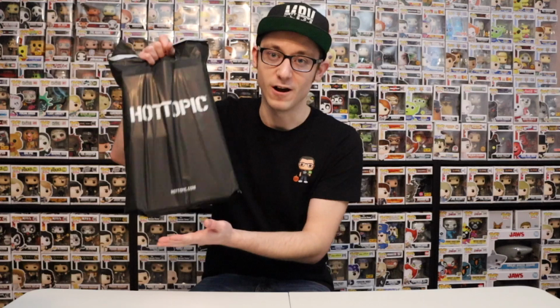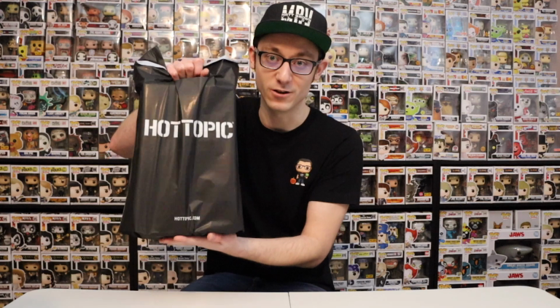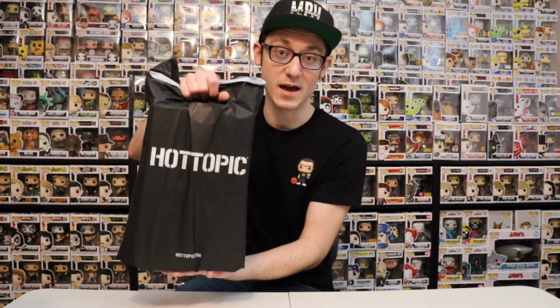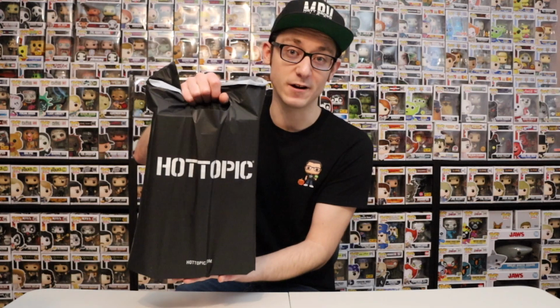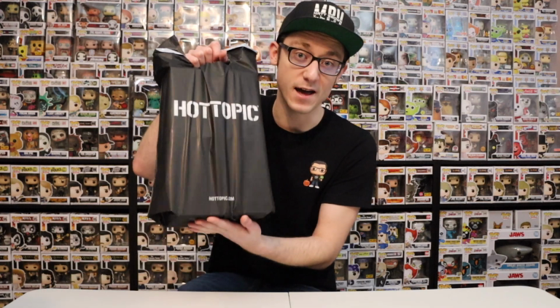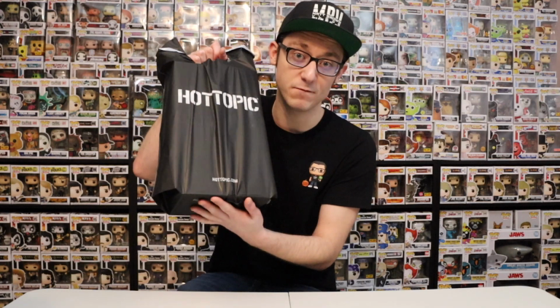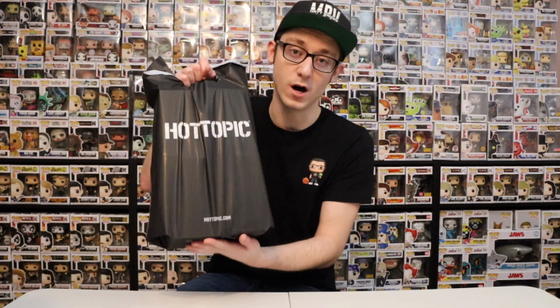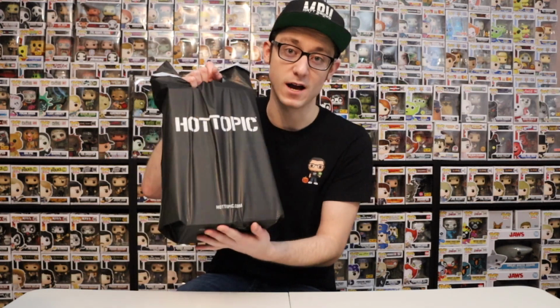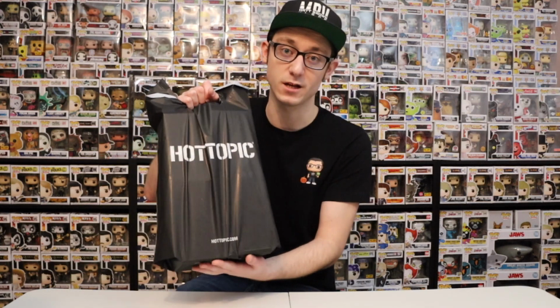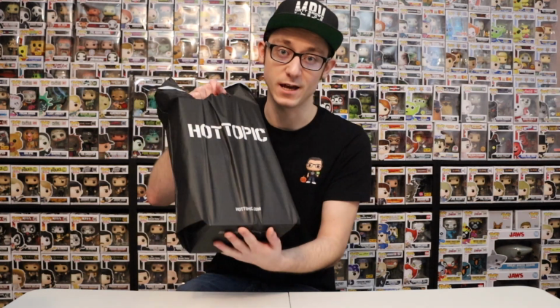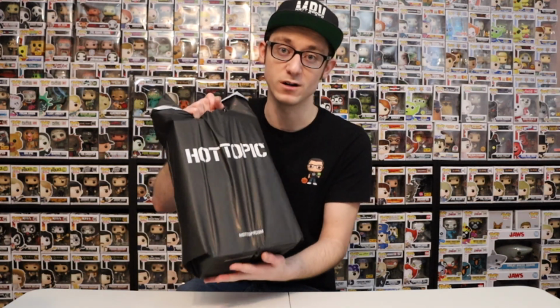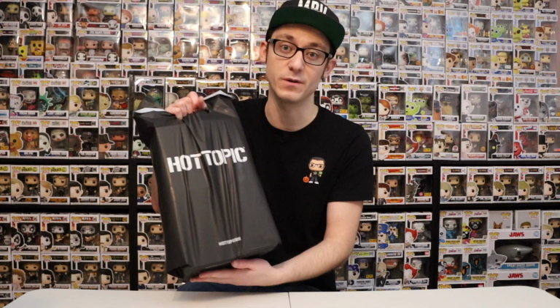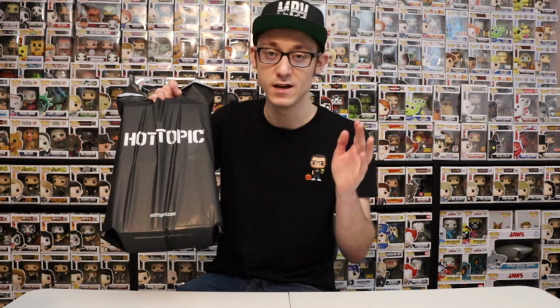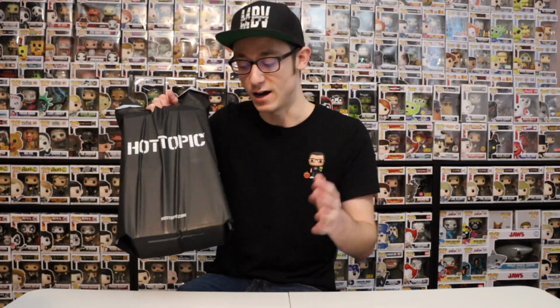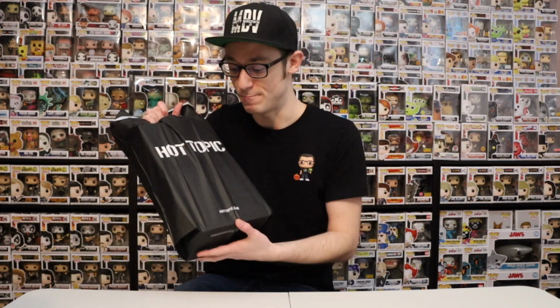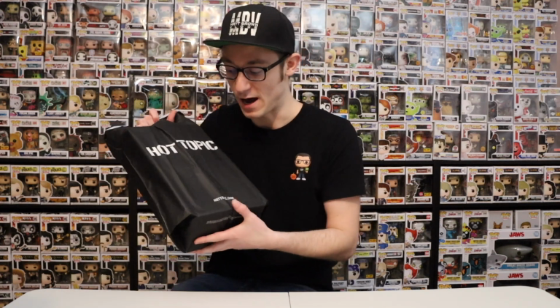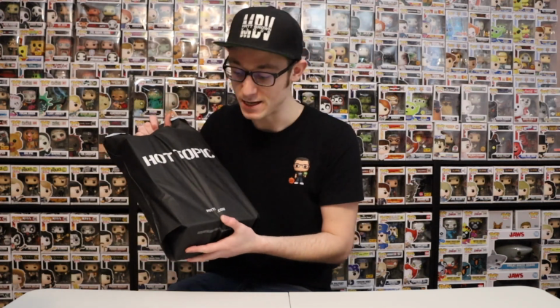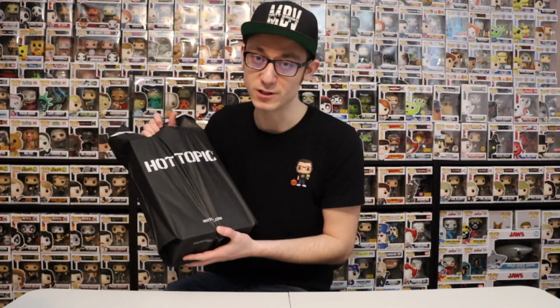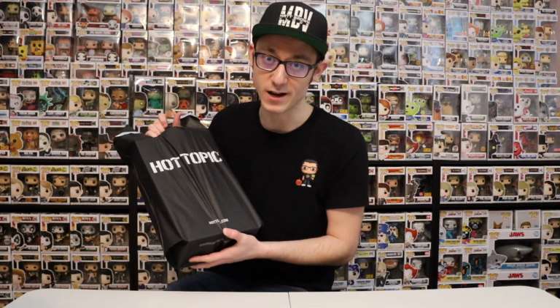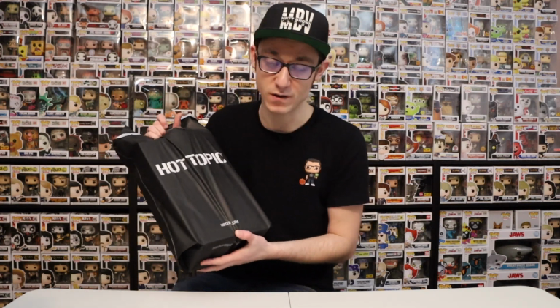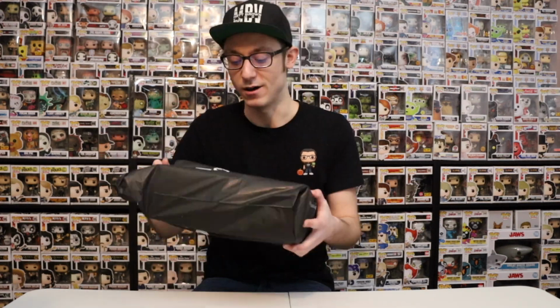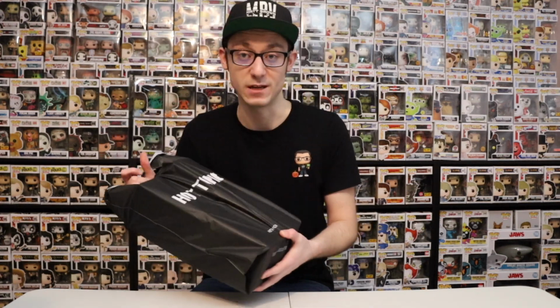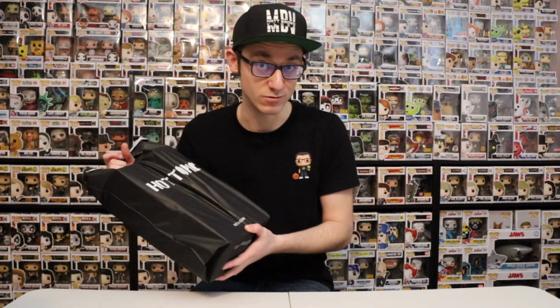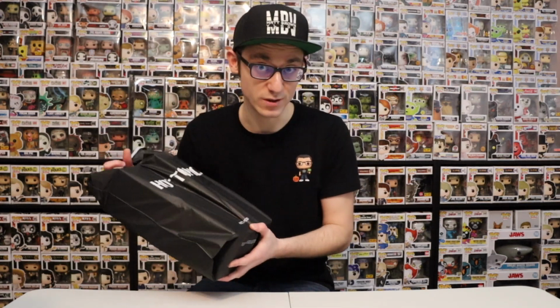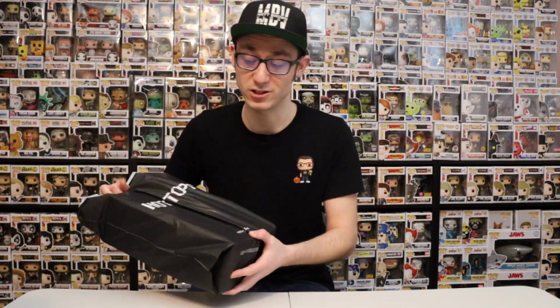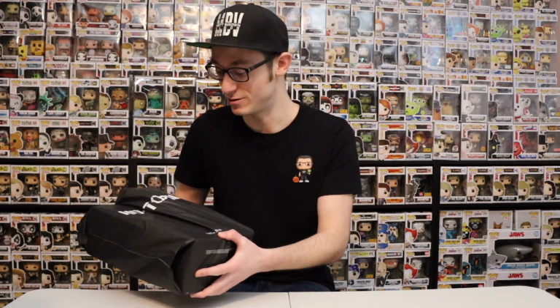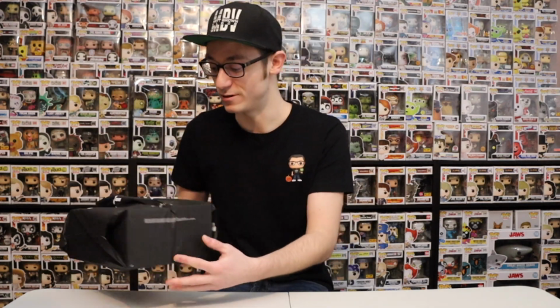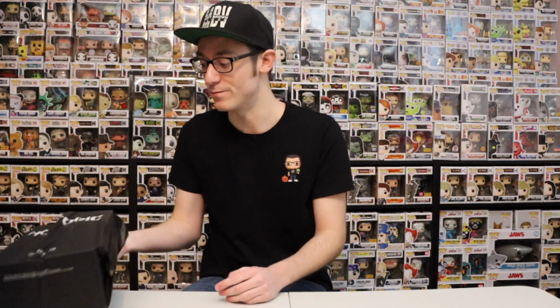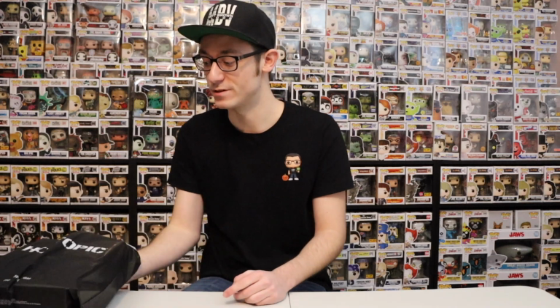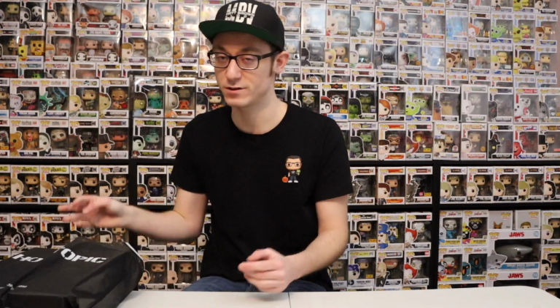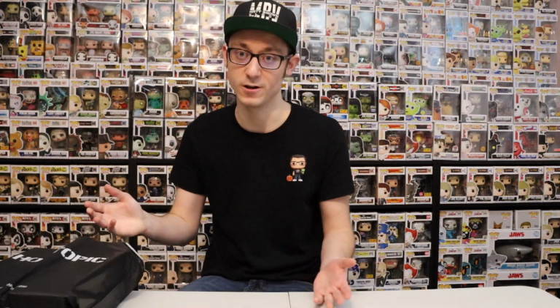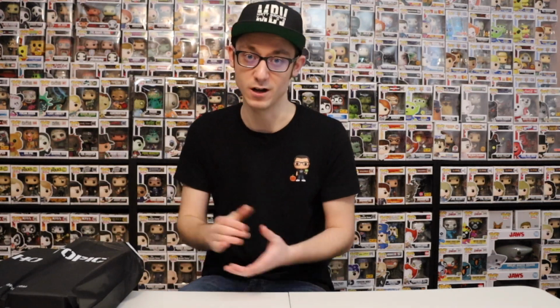Alright, so in the bag here I have four pops I picked up today from Hot Topic. I did use some hot cash finally — I was able to use two of them actually, which was really great. So that was $30 off.